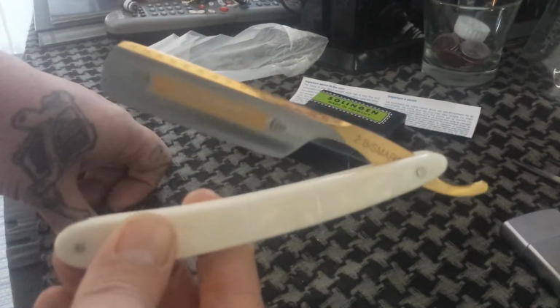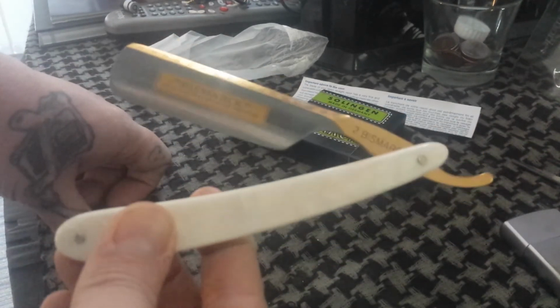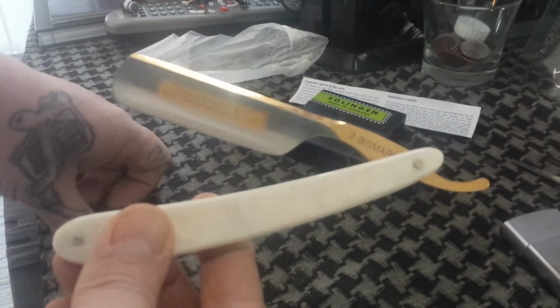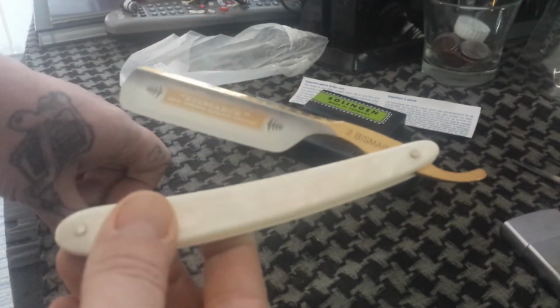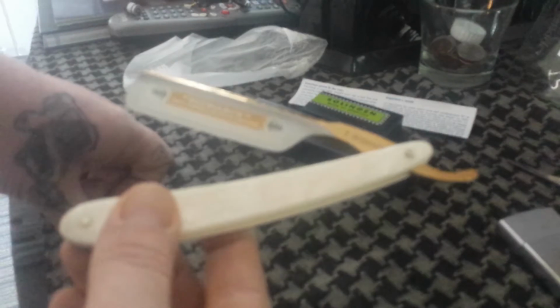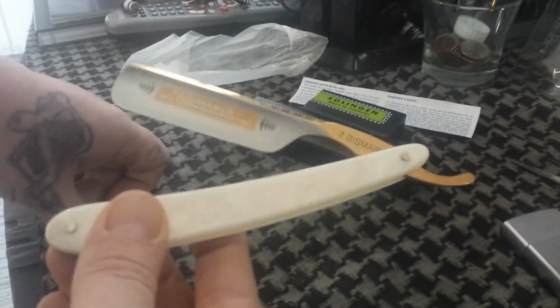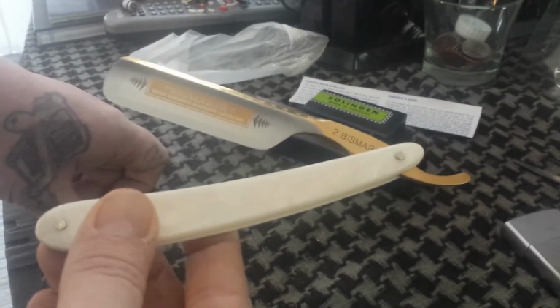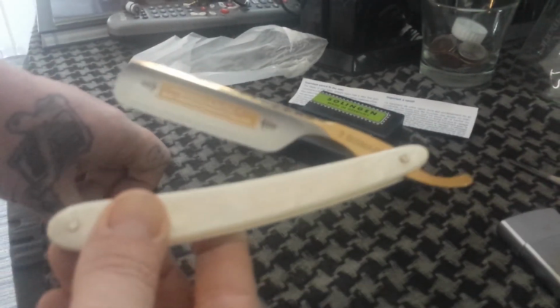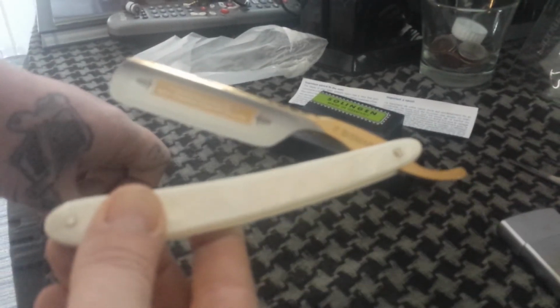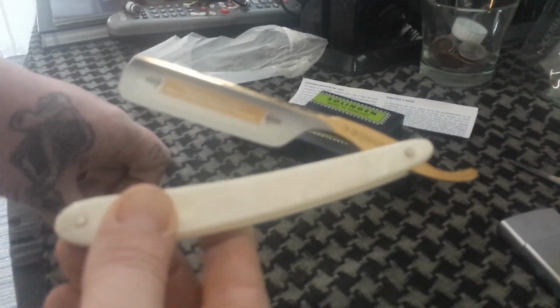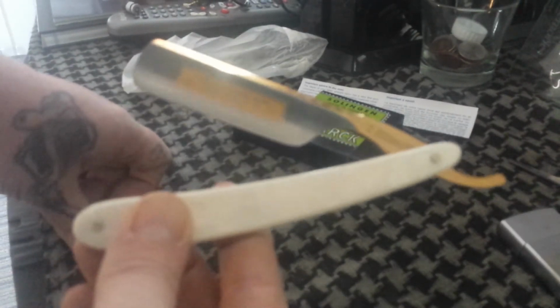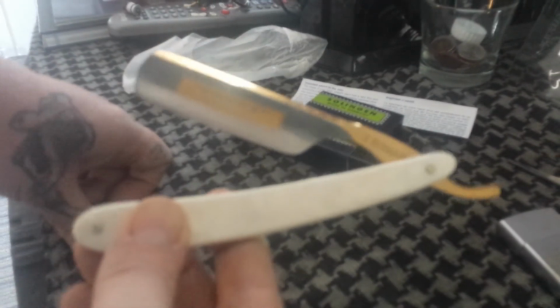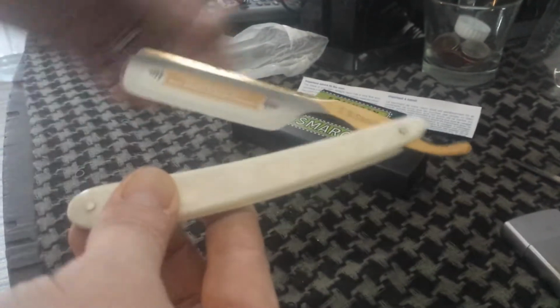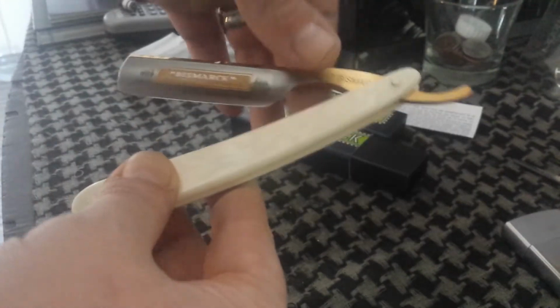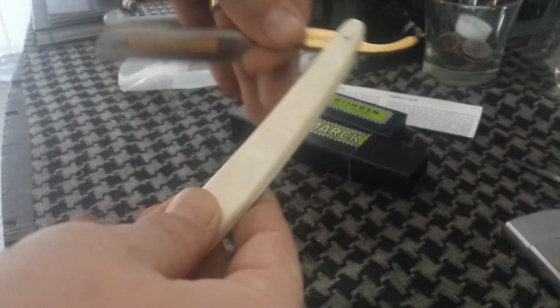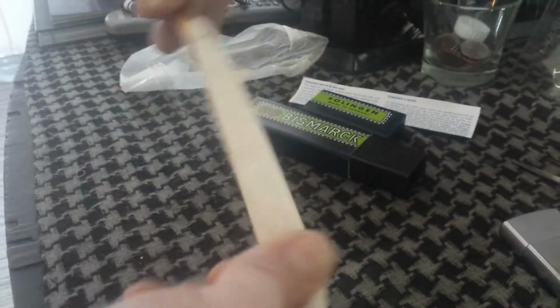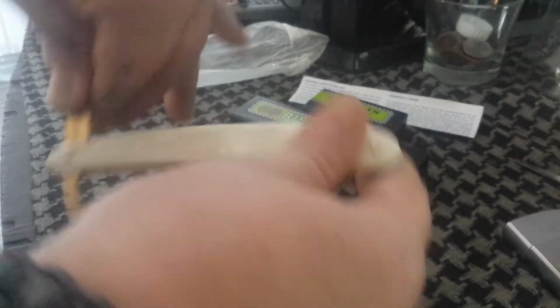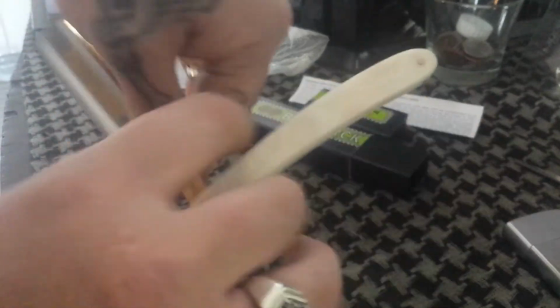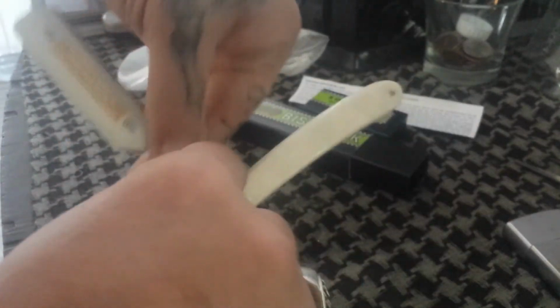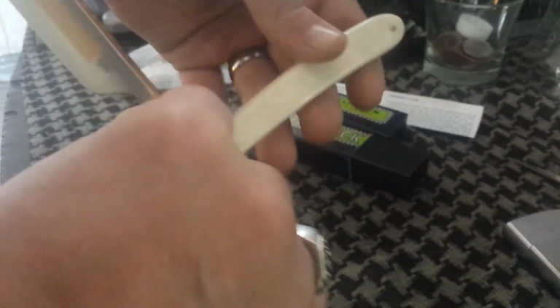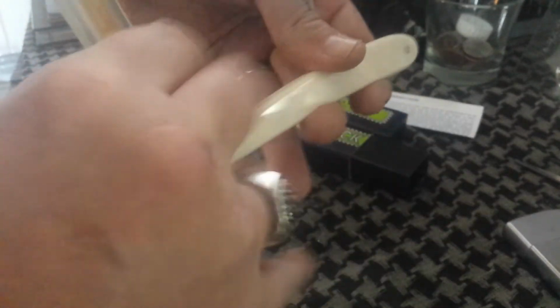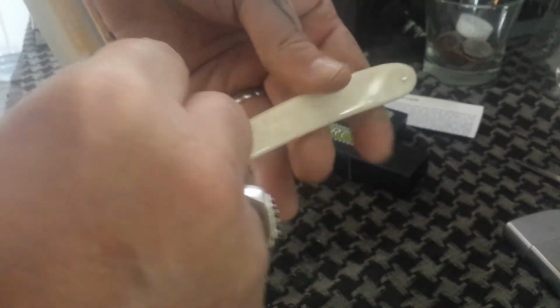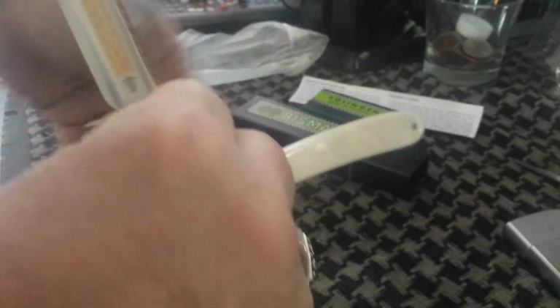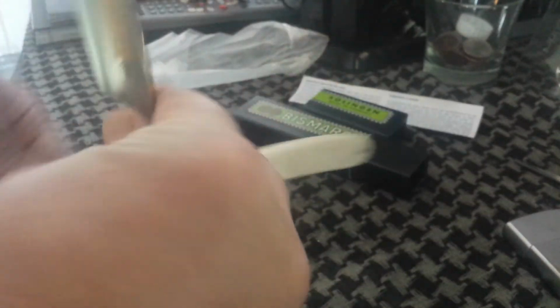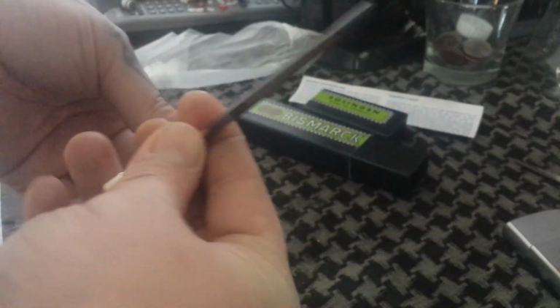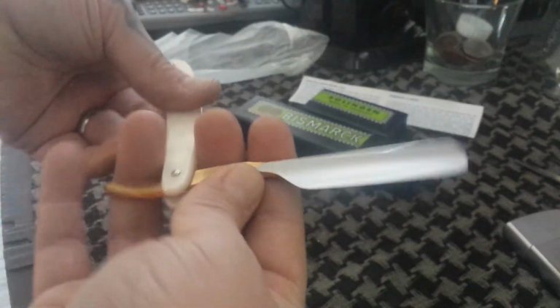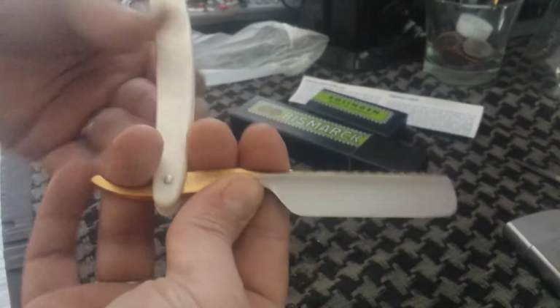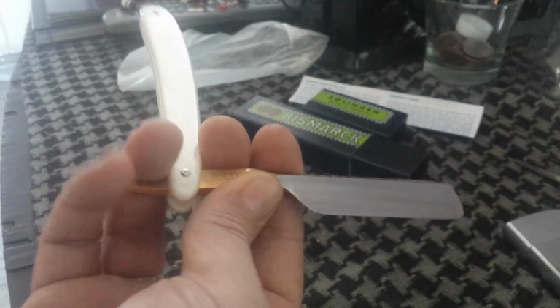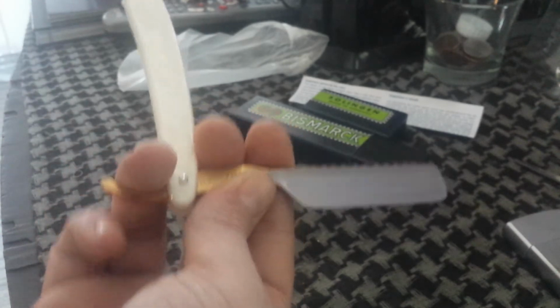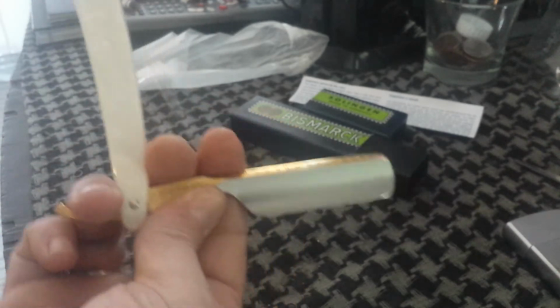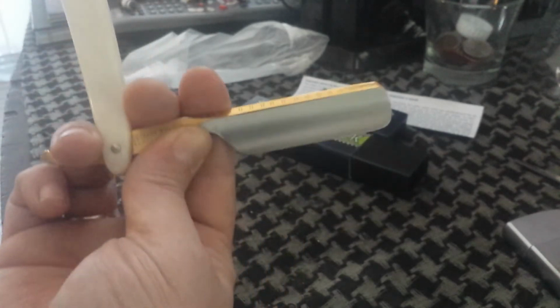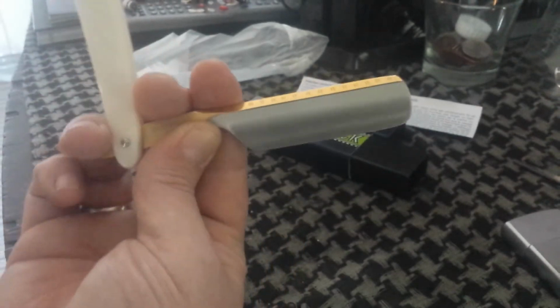I've actually been wanting to get this razor for quite some time. Feels really nice in your hand. What a beautiful blade.